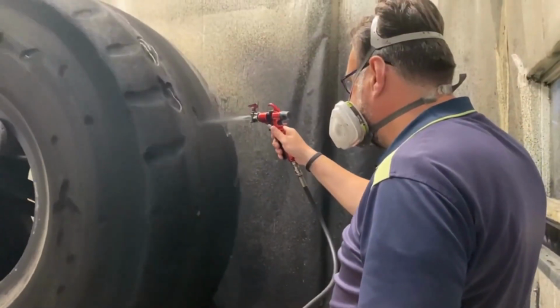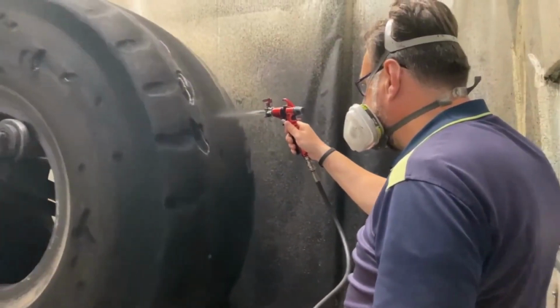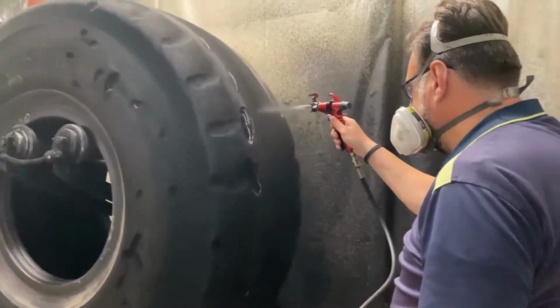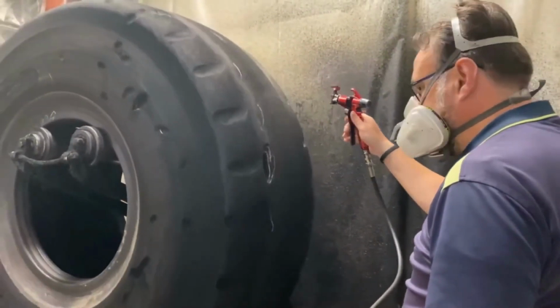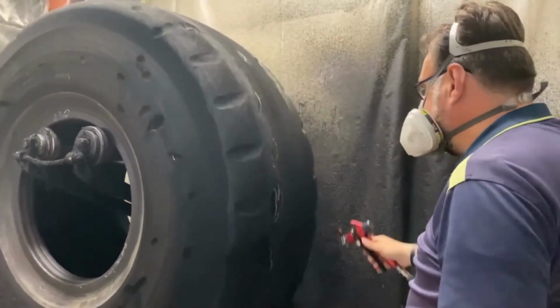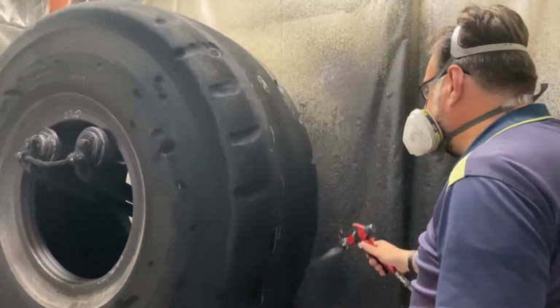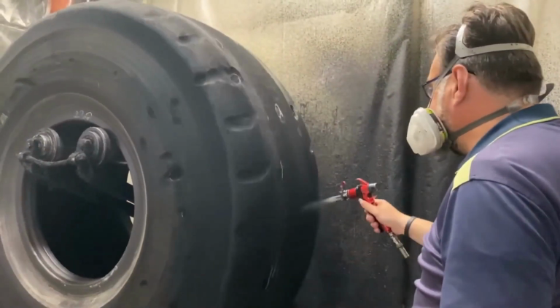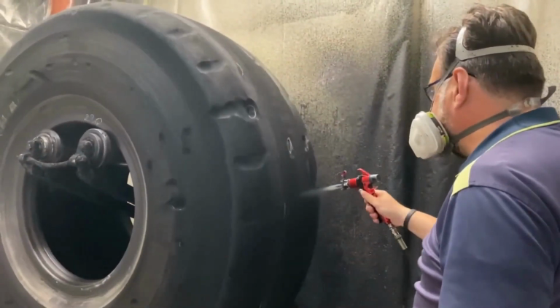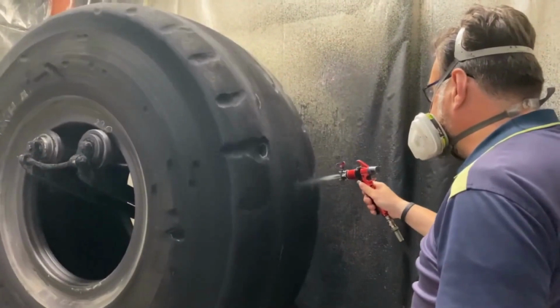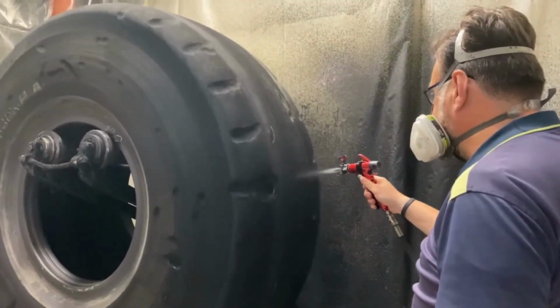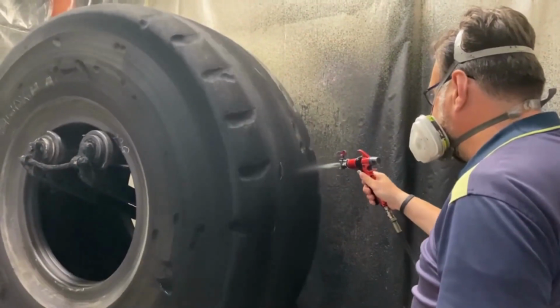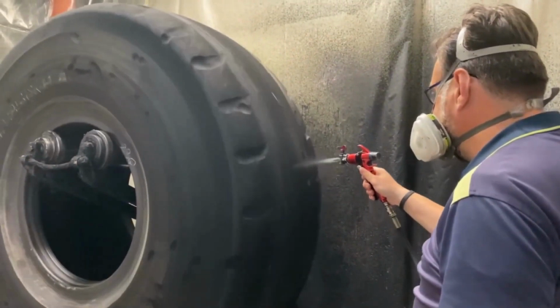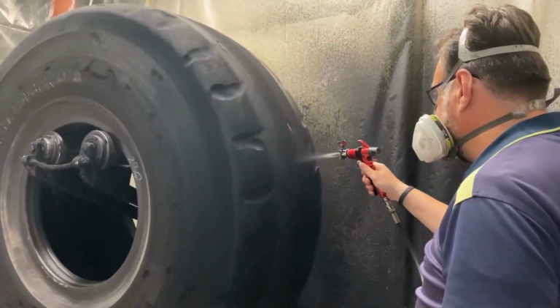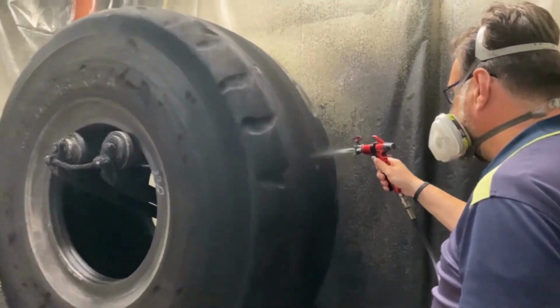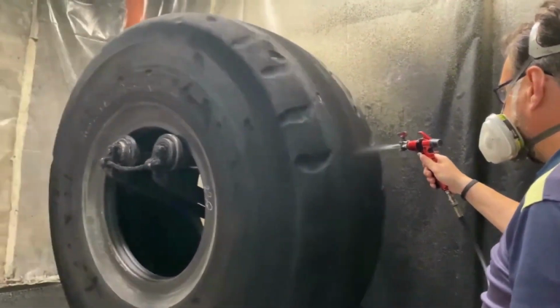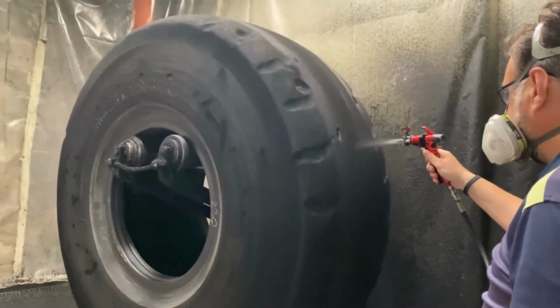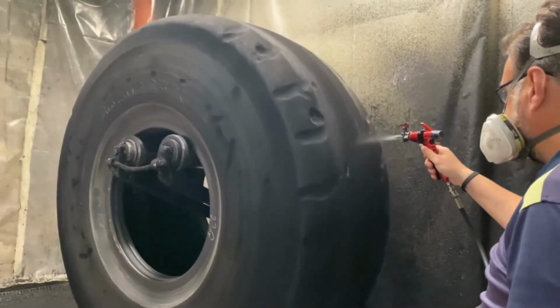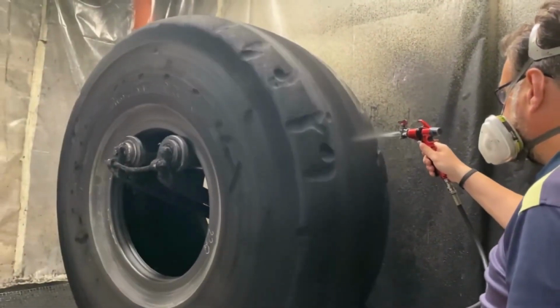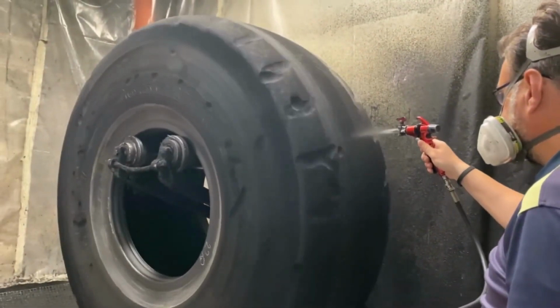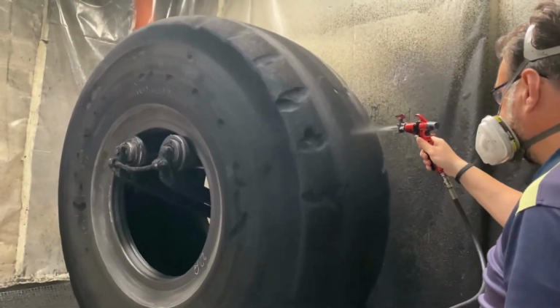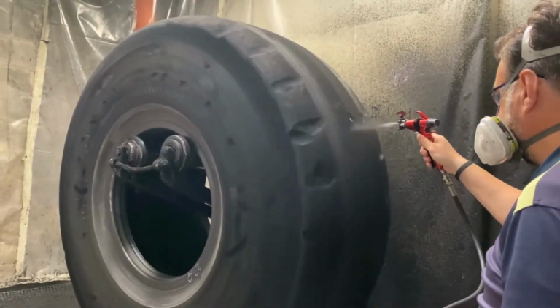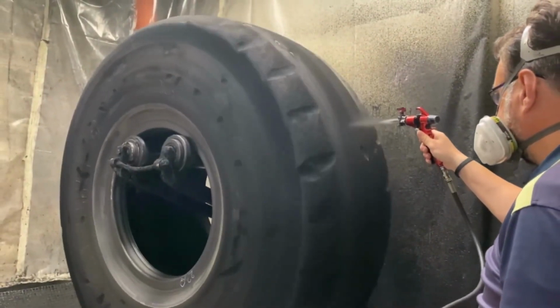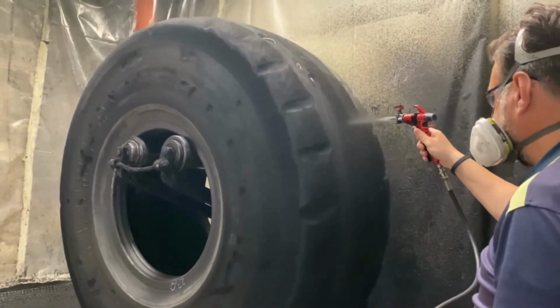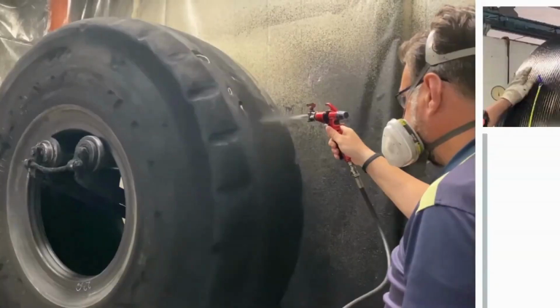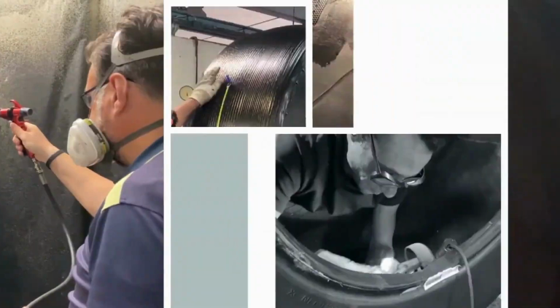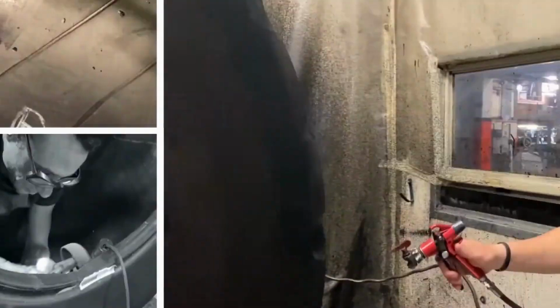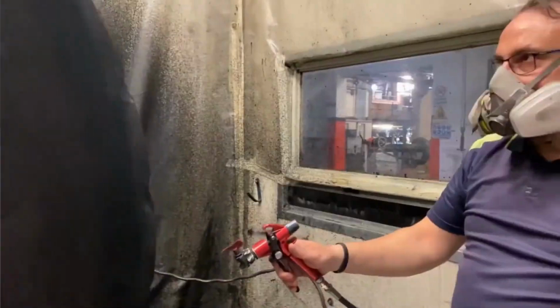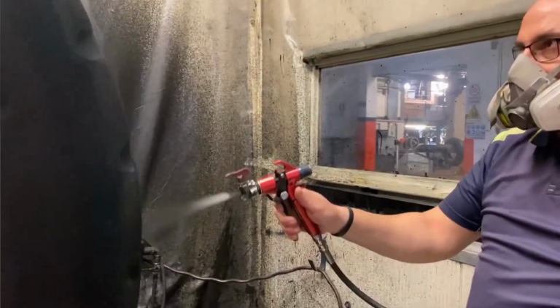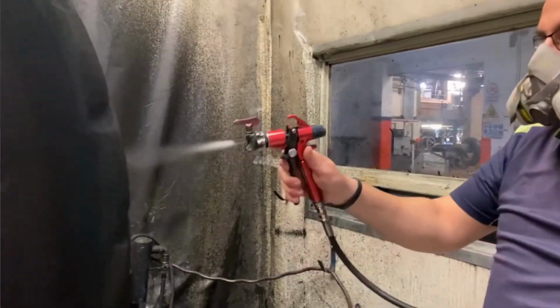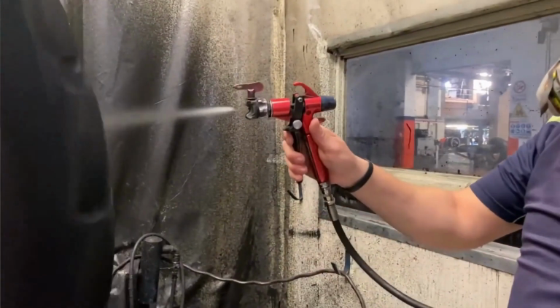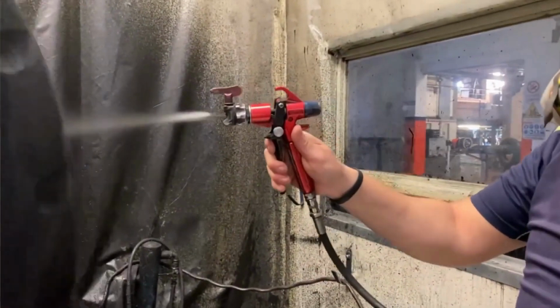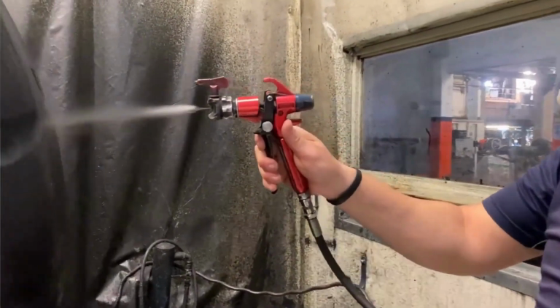Application of the new tread: The new tread is applied to the casing using a variety of methods, such as a tire mold or an autoclave.